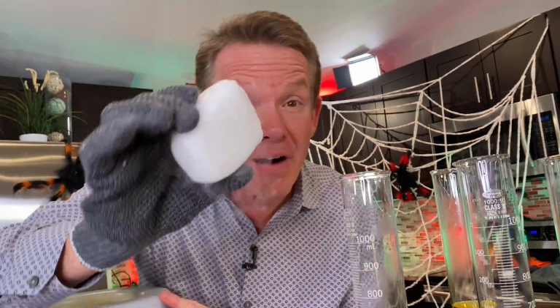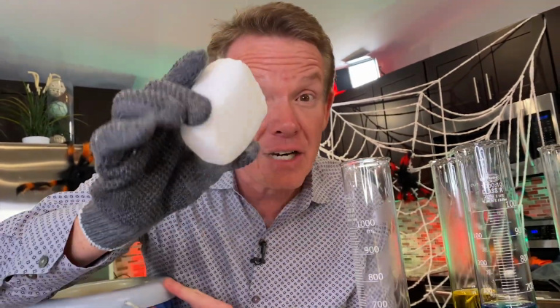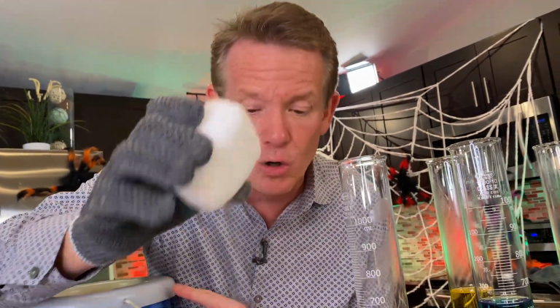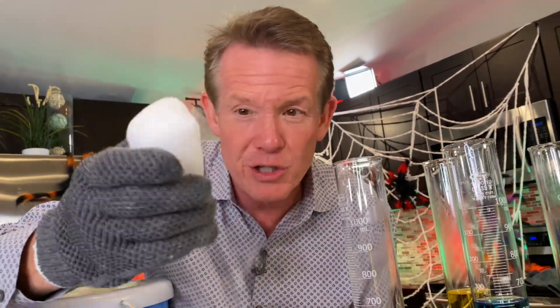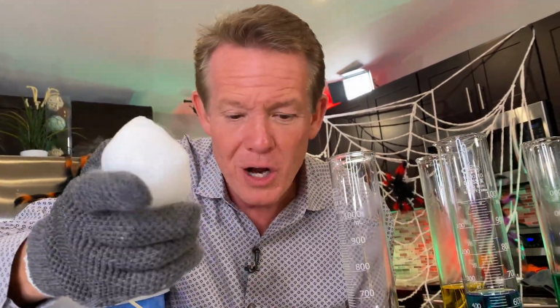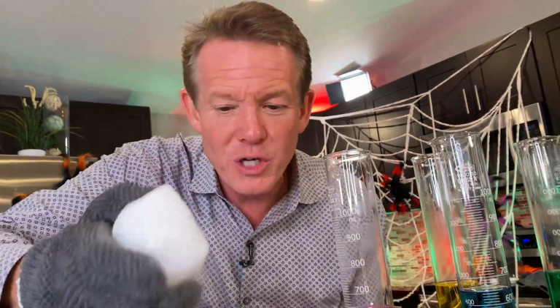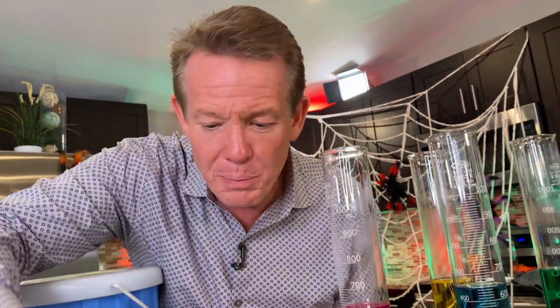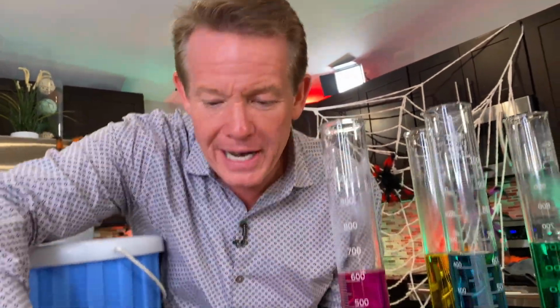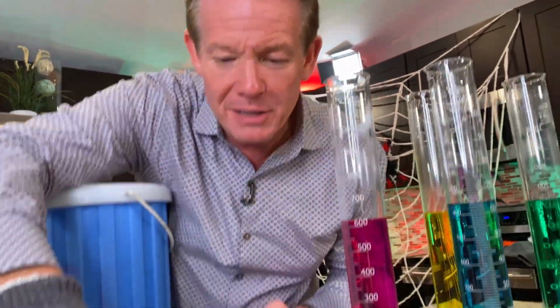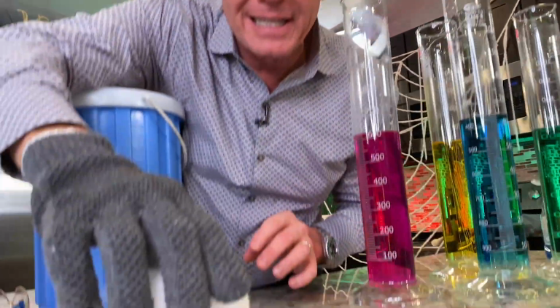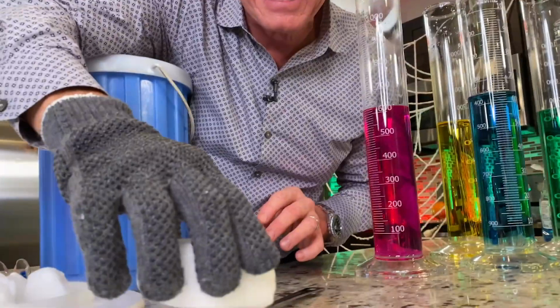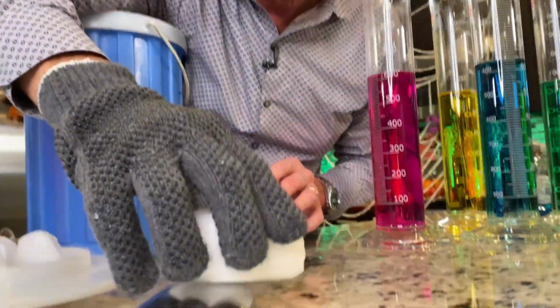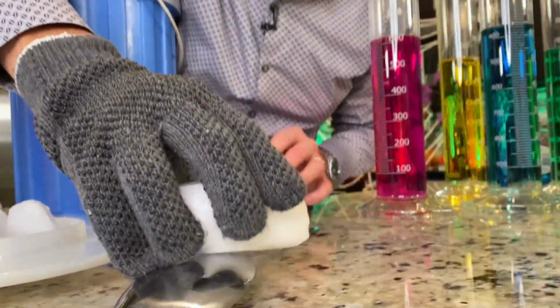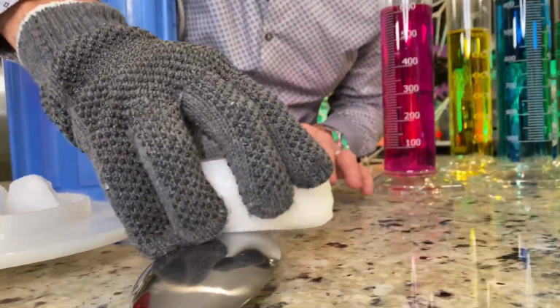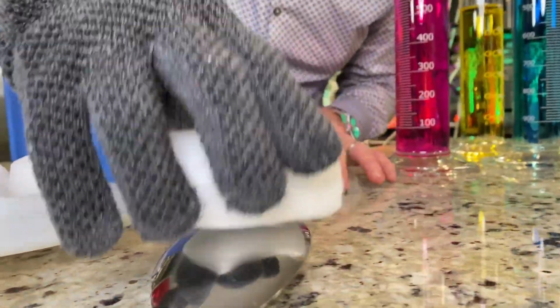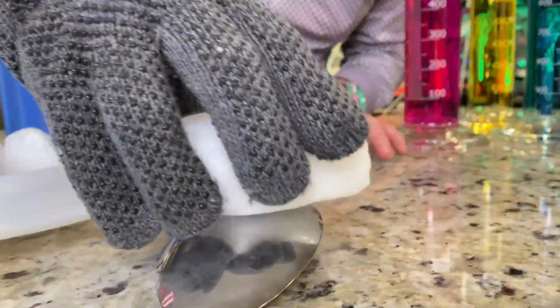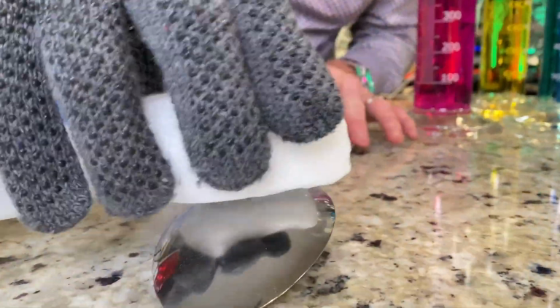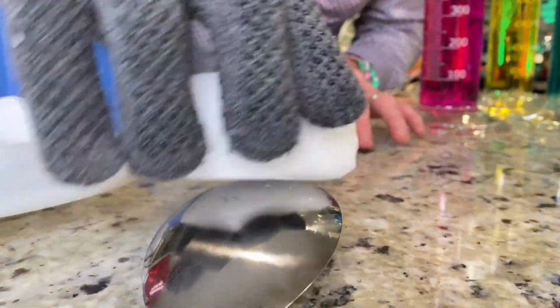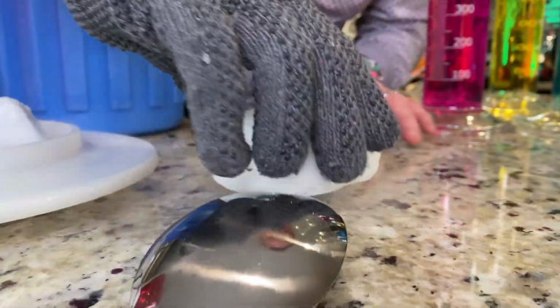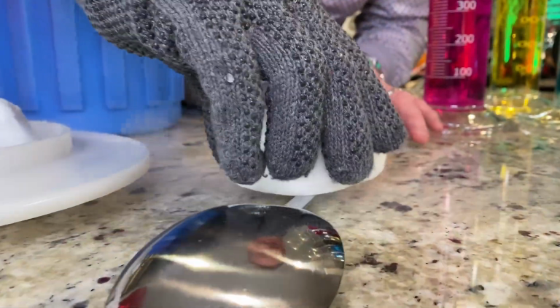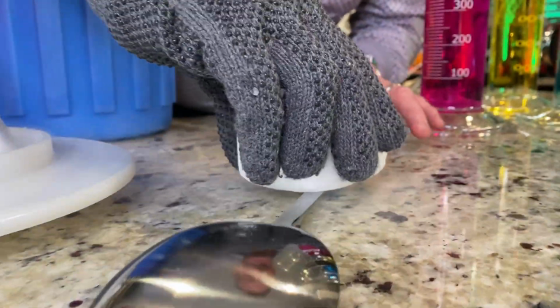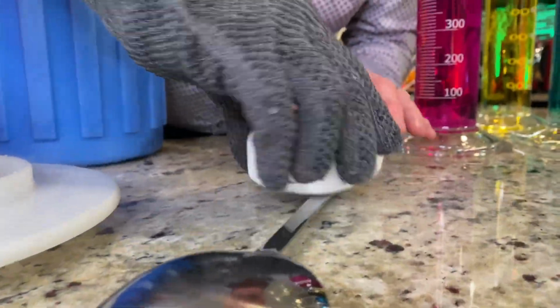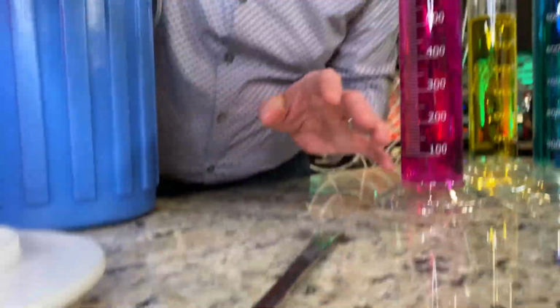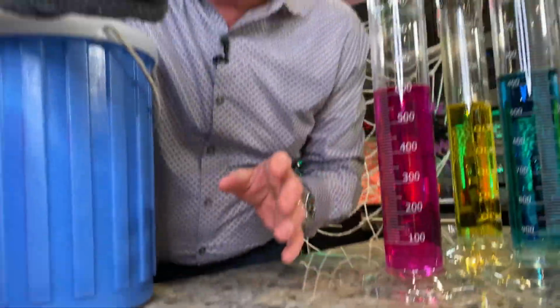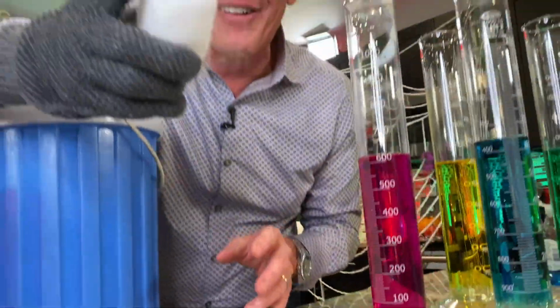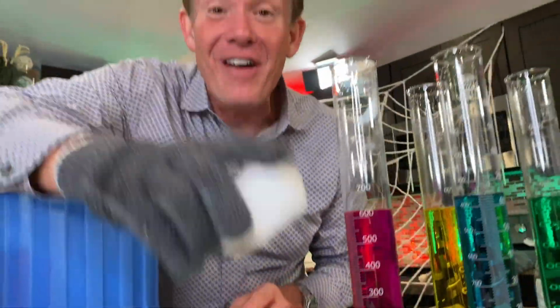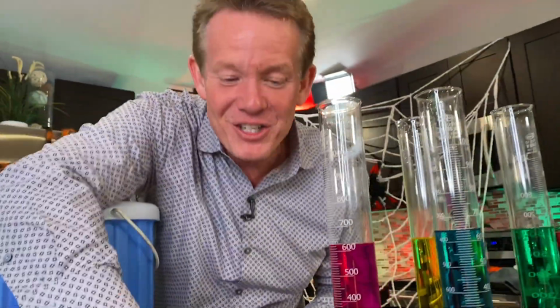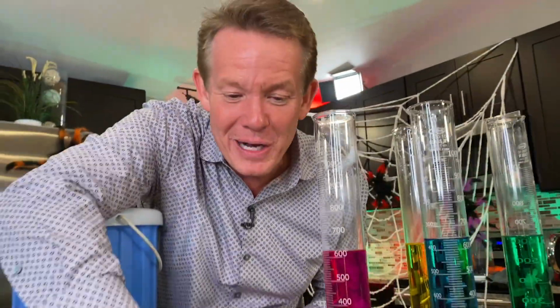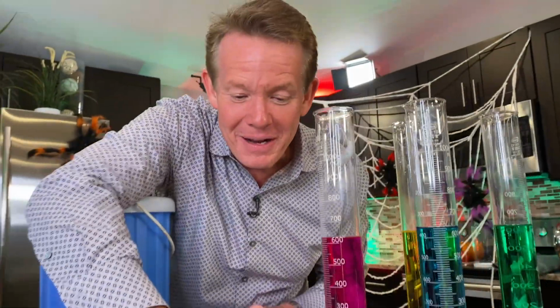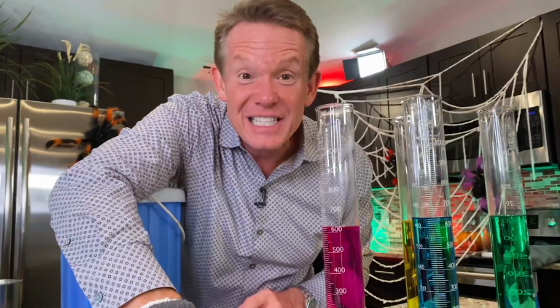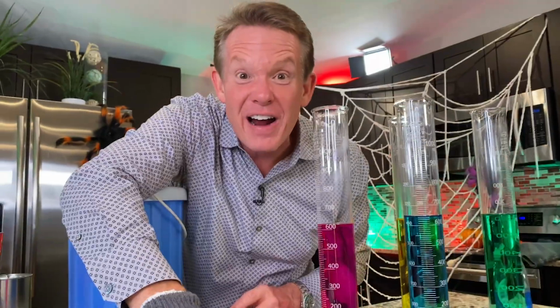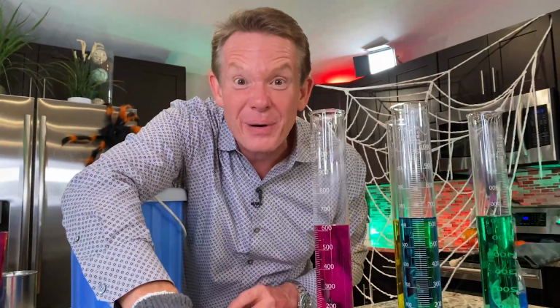Find it at the grocery store. Watch when you put it down on something like this — listen. It screams. I know. It'll scream because it's vibrating.